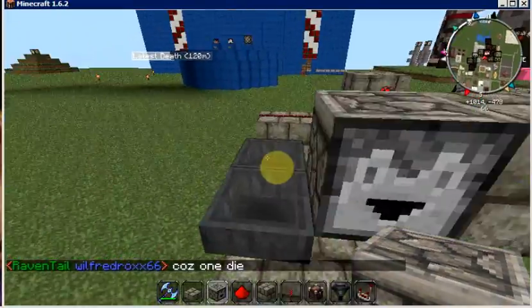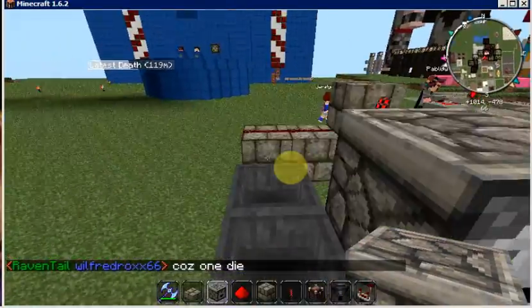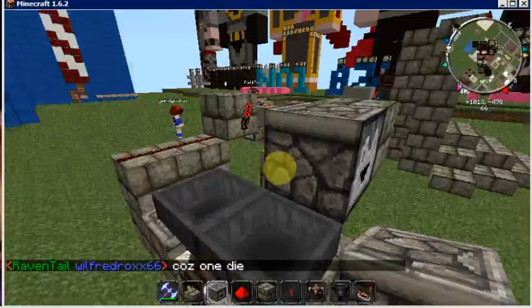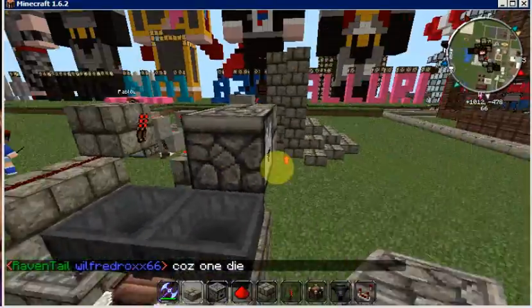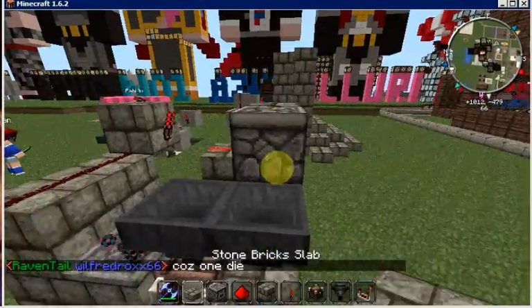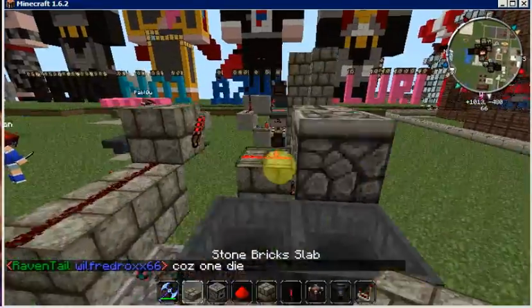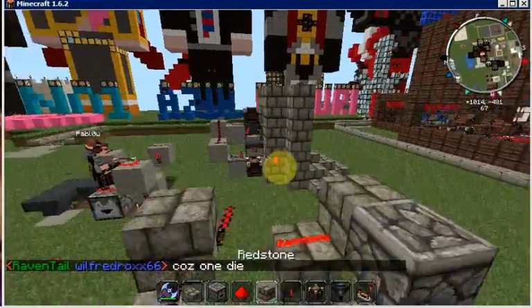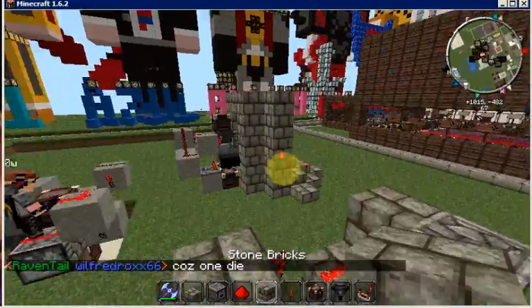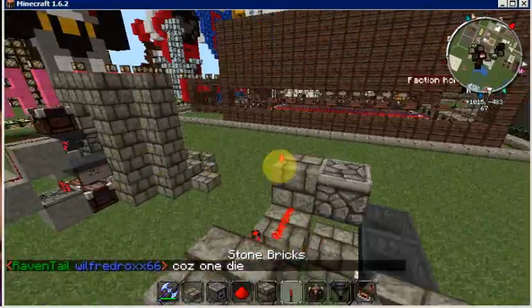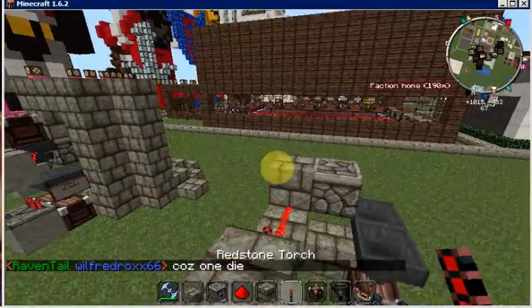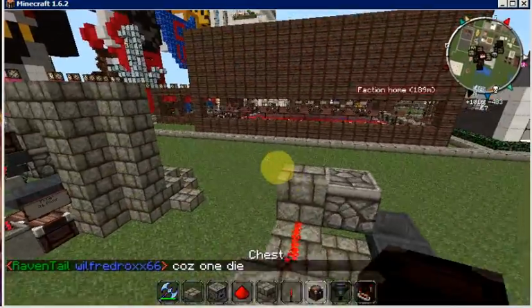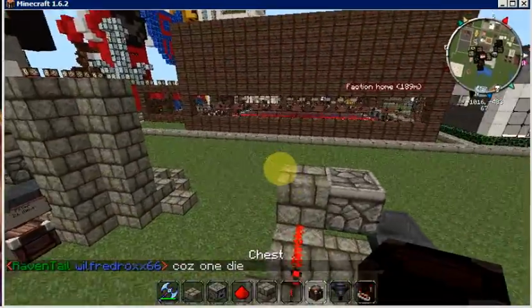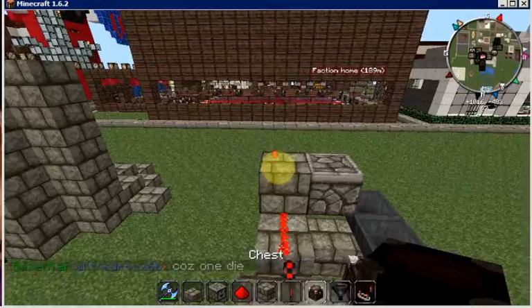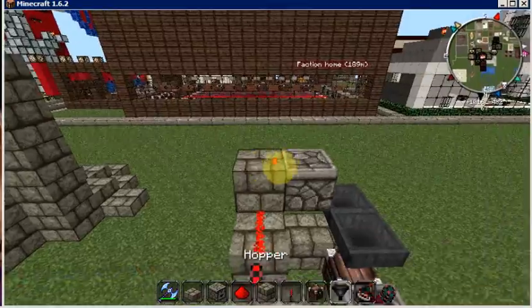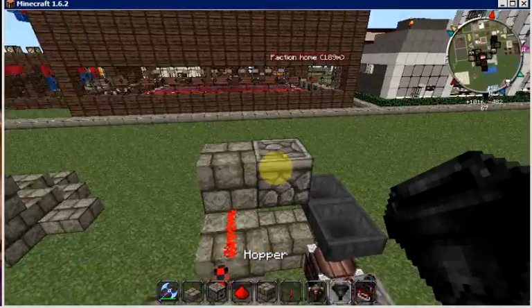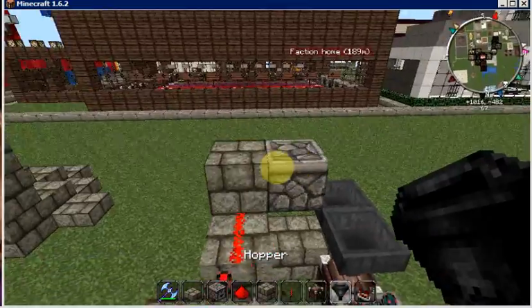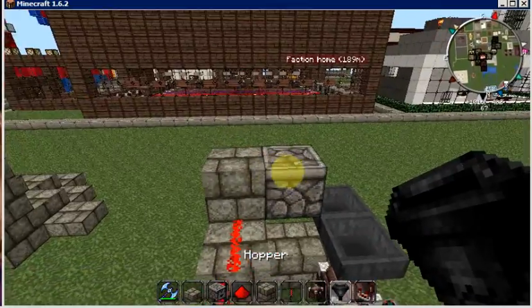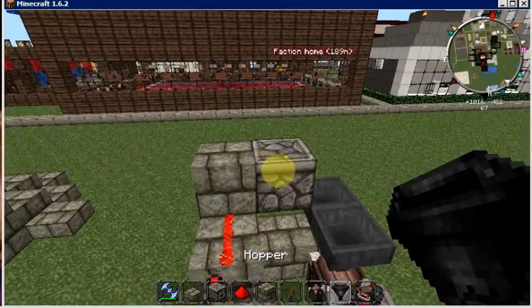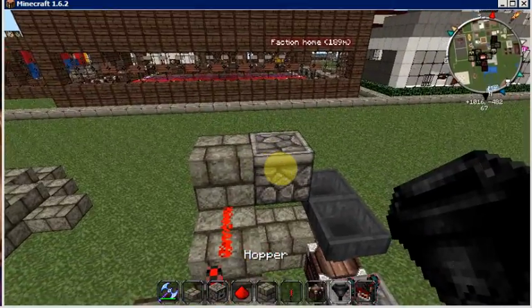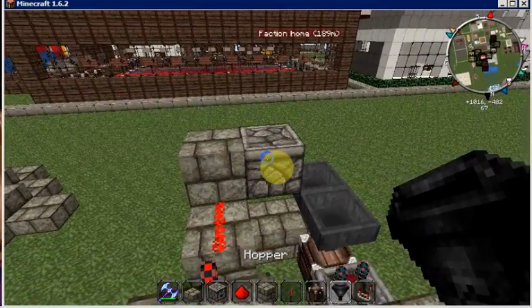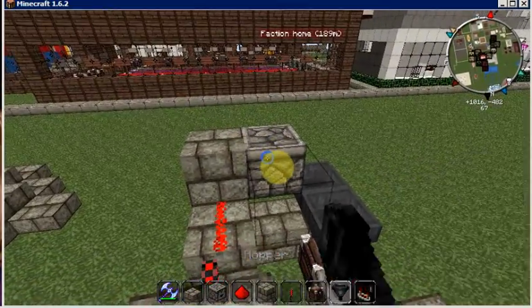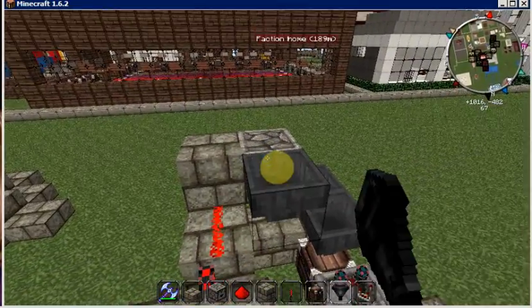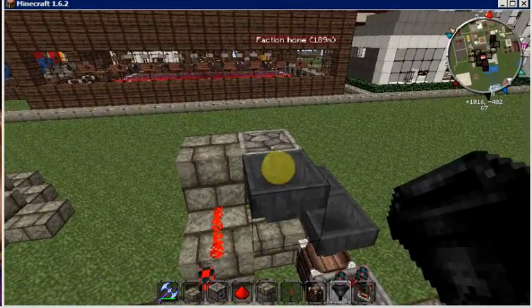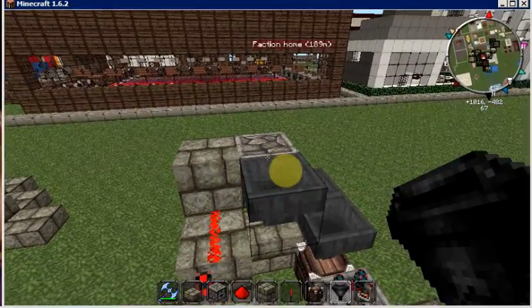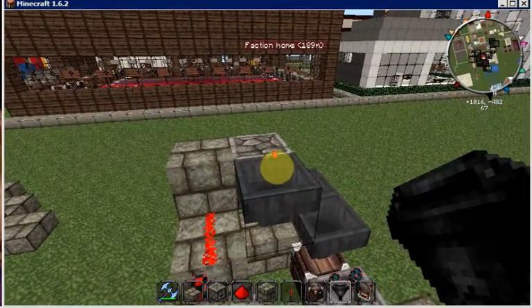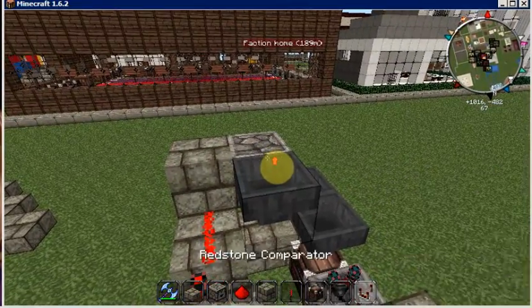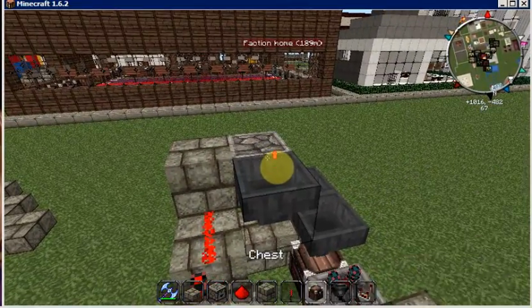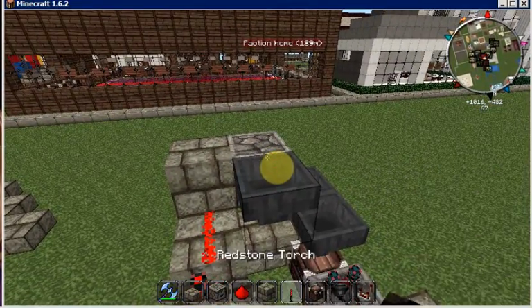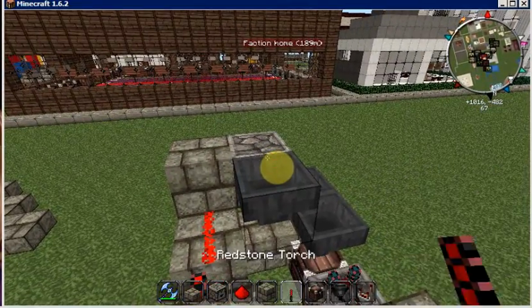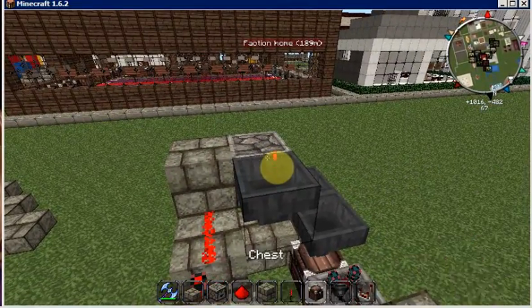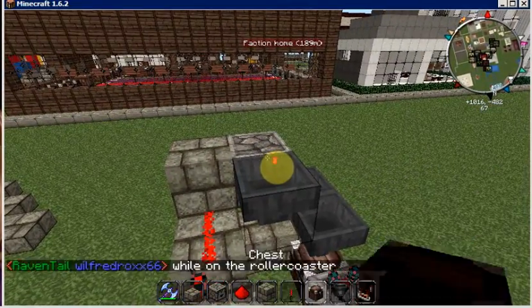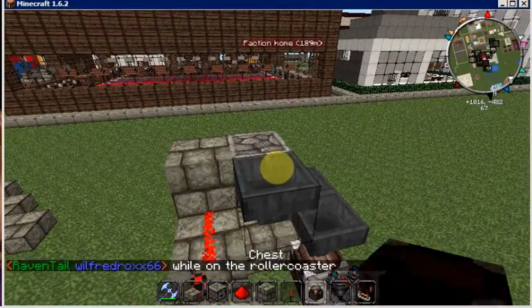Now you come around to the back side, put your hopper into your dispenser, and put a chest up top right here.